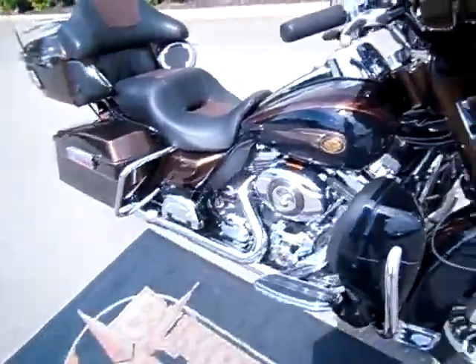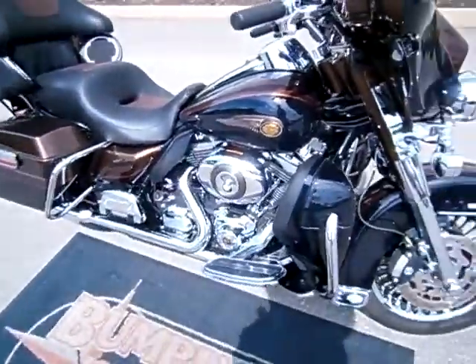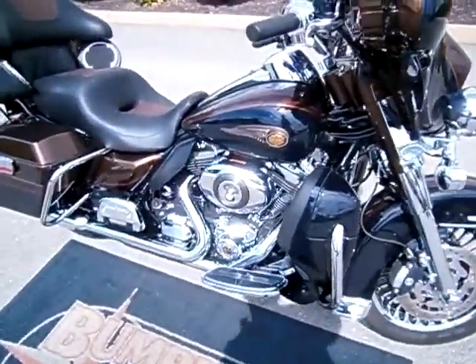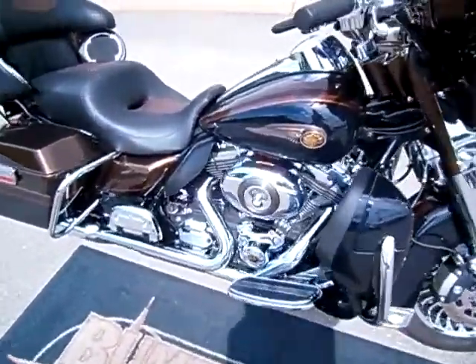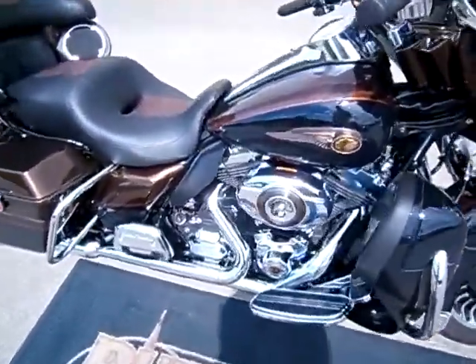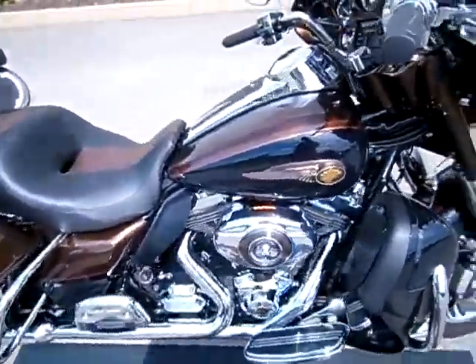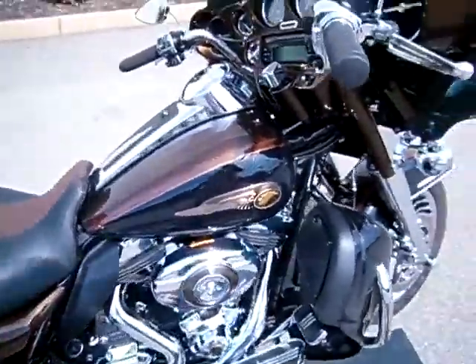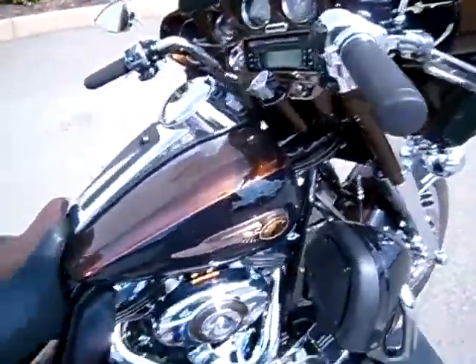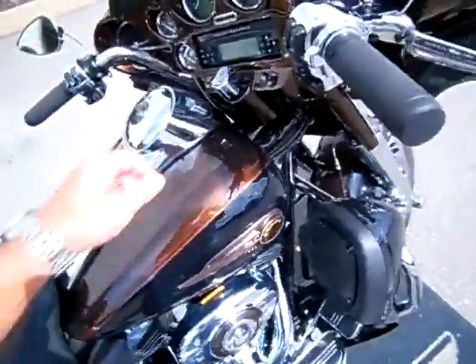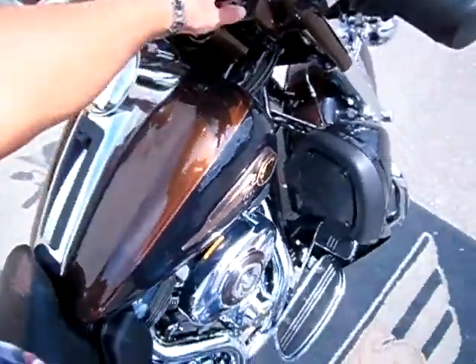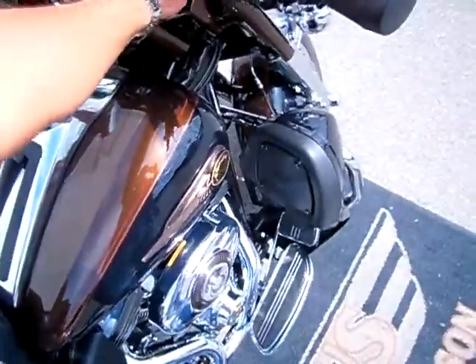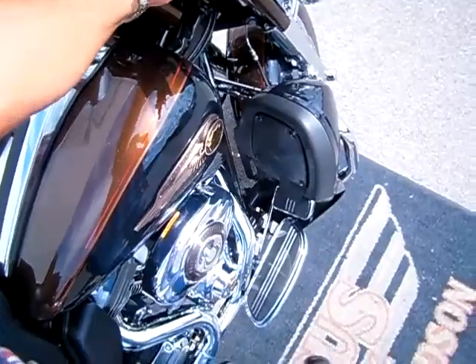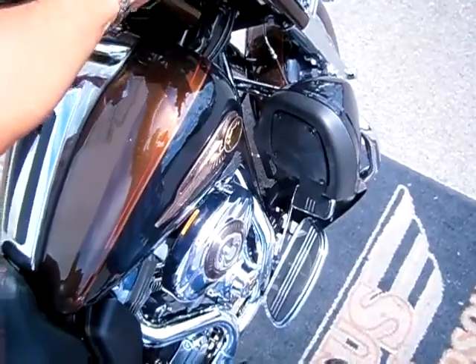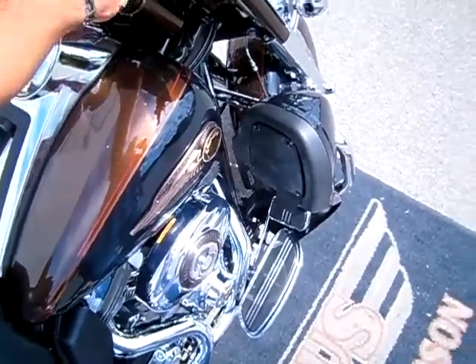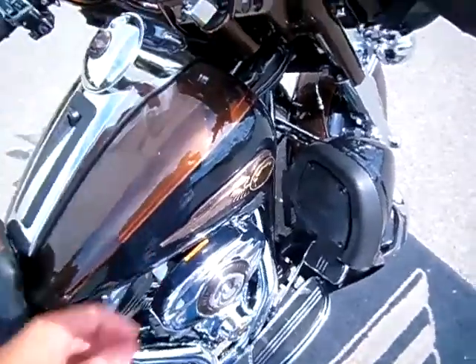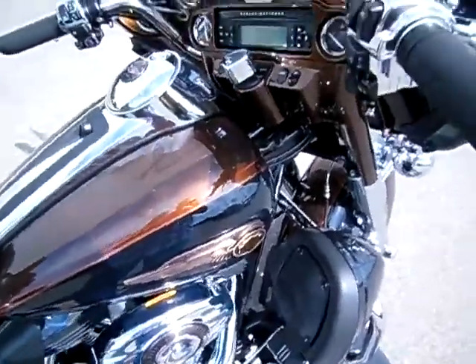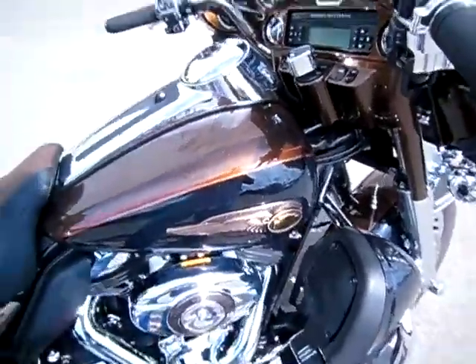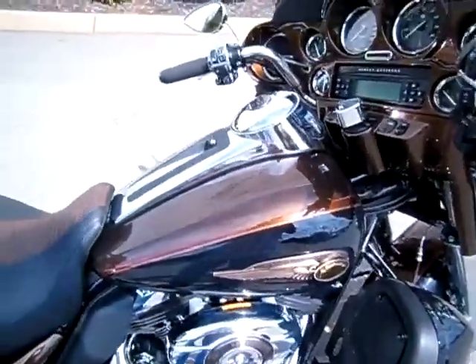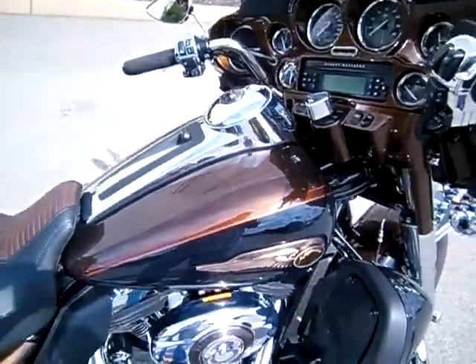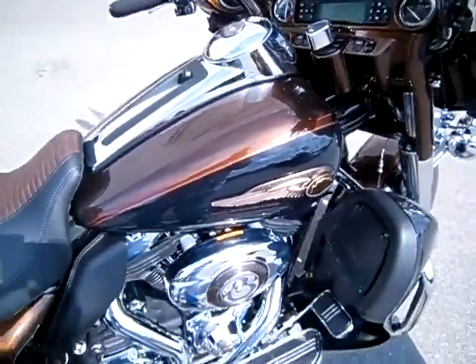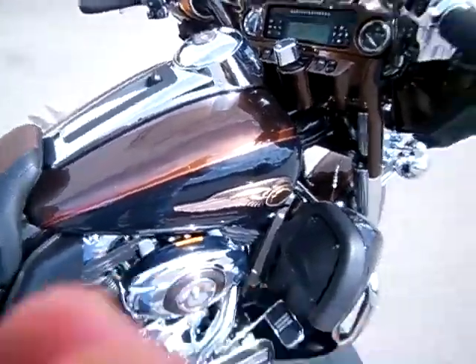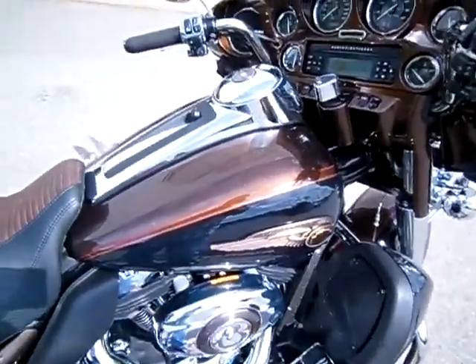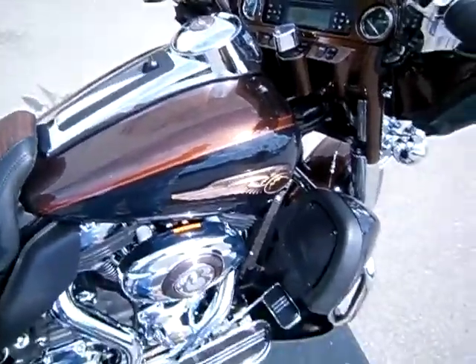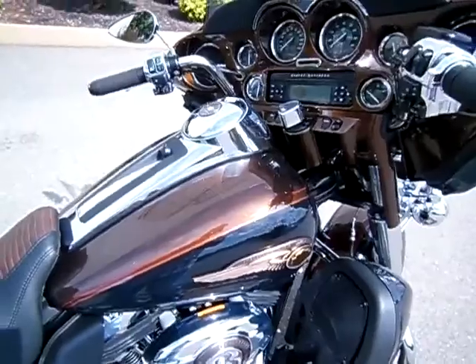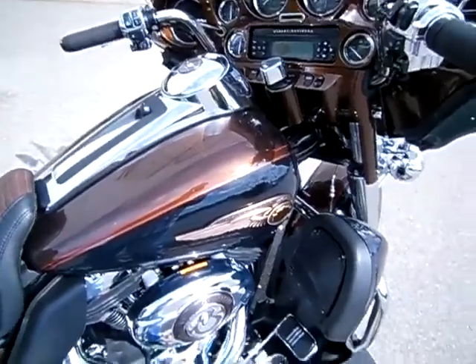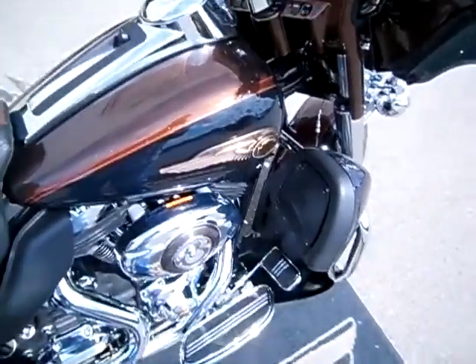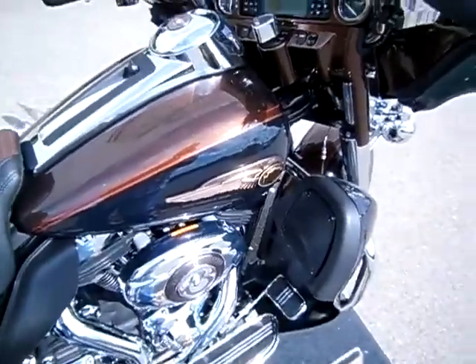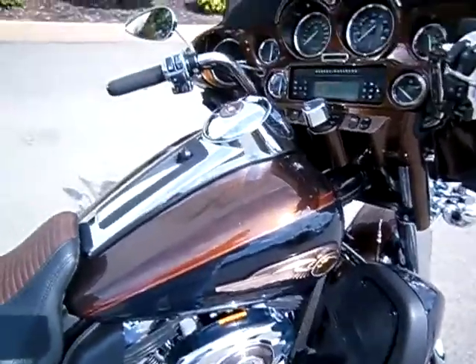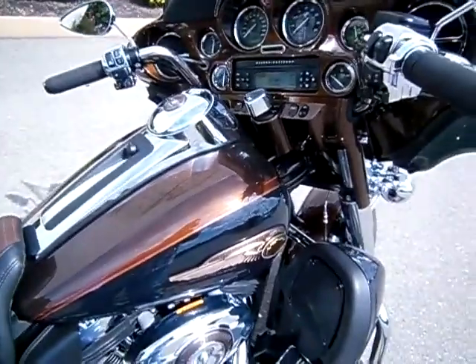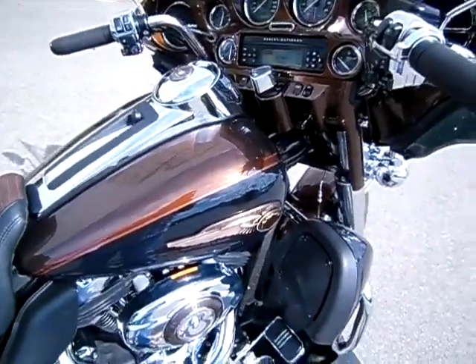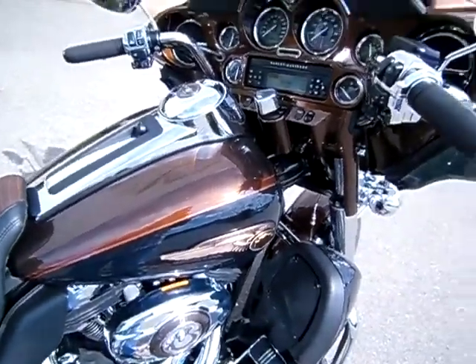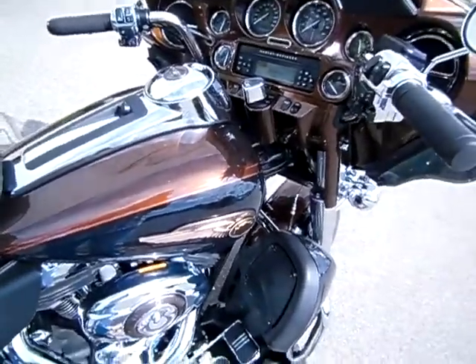This is a beautiful motorcycle that just needs a brand new home. If you've got a question about this motorcycle or any motorcycle in any of our Bumpus locations, simply inquire online, or you can call me here at the dealership: 615-849-8025.